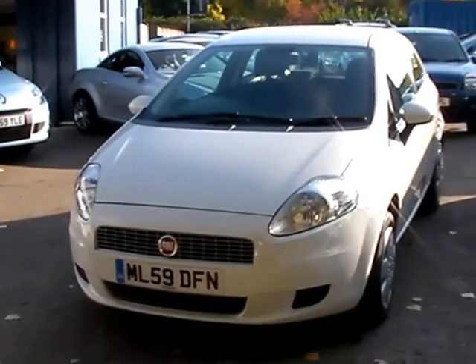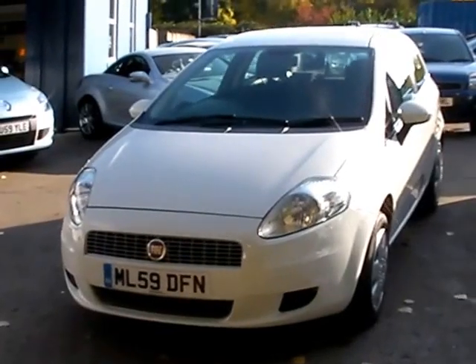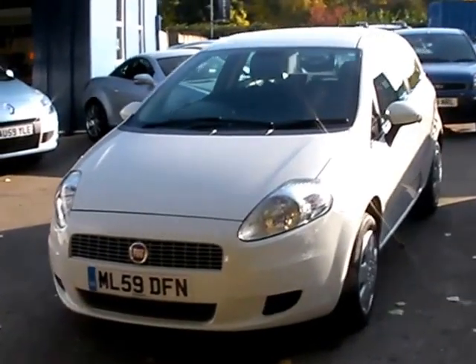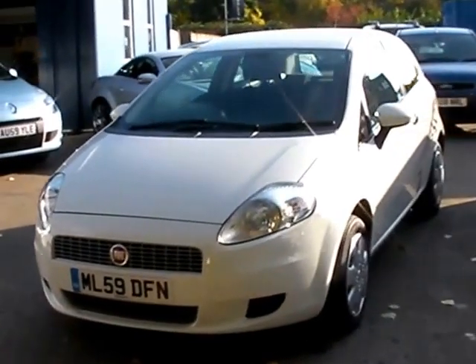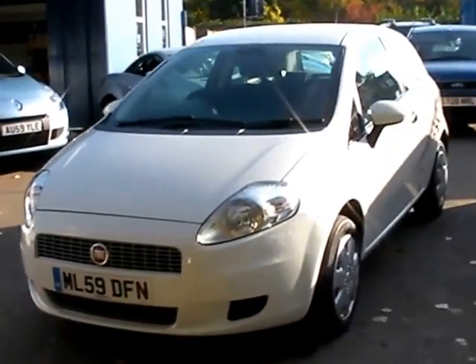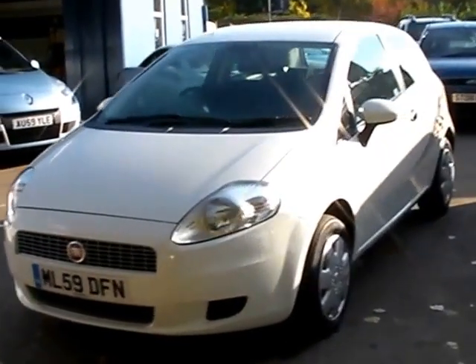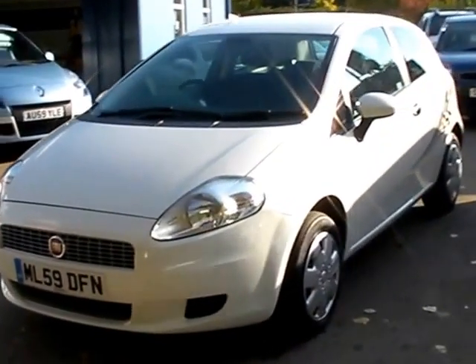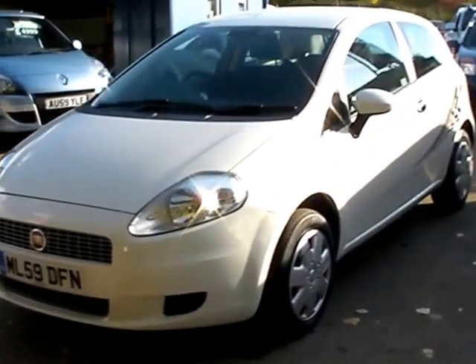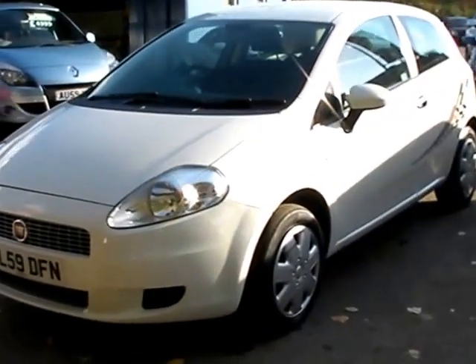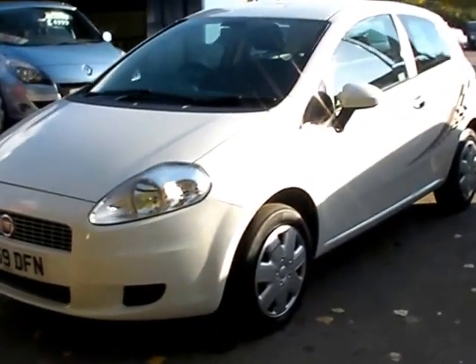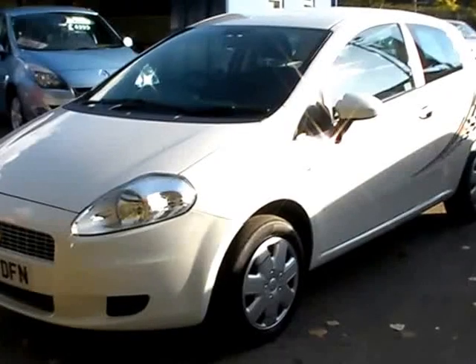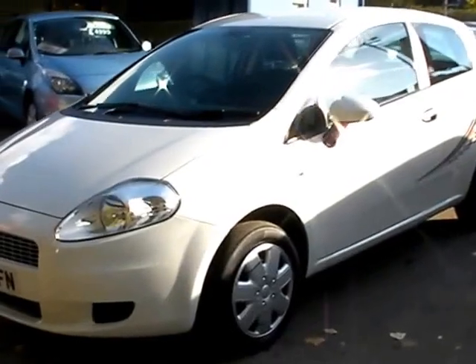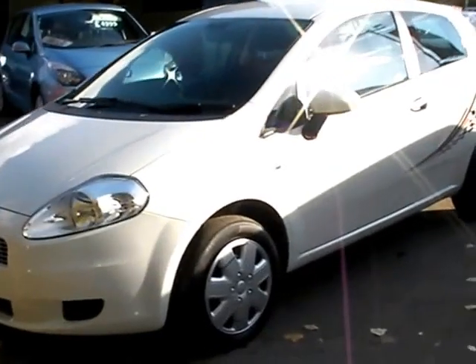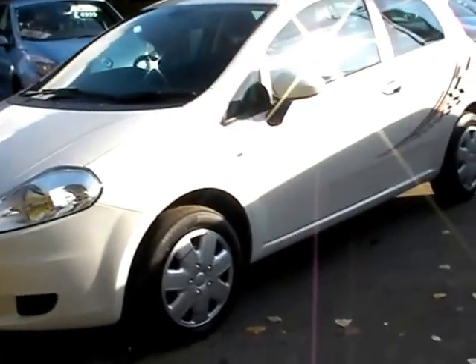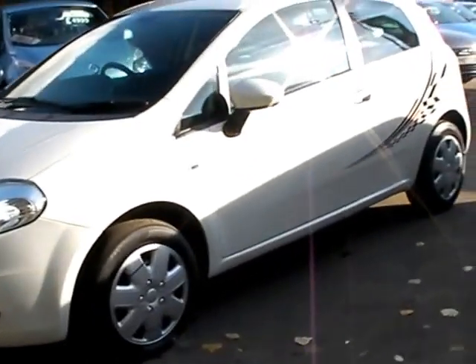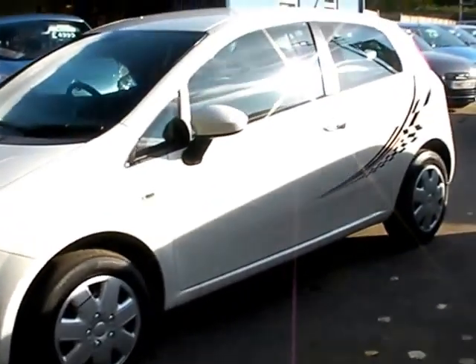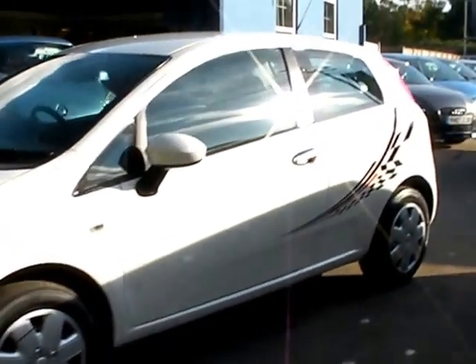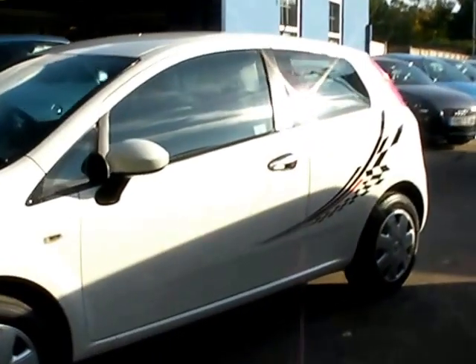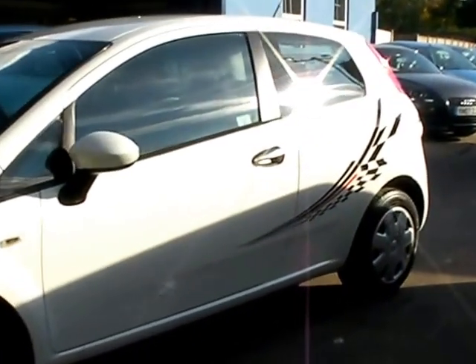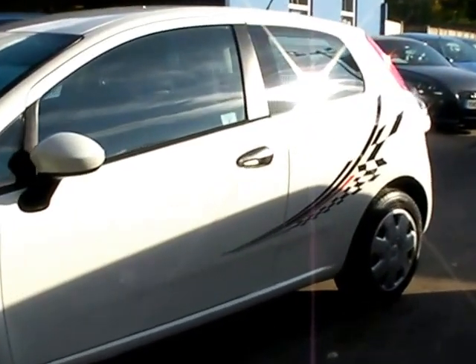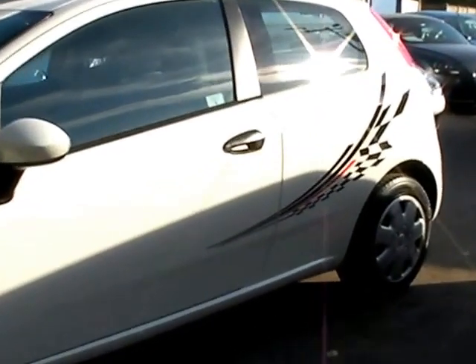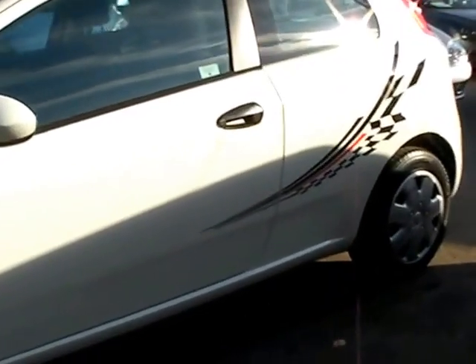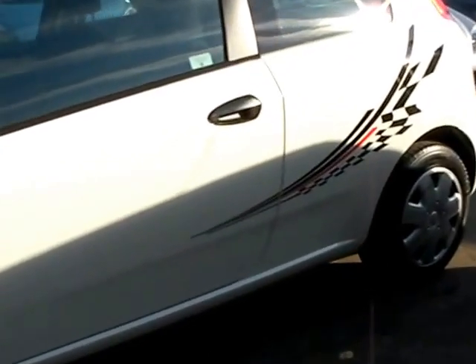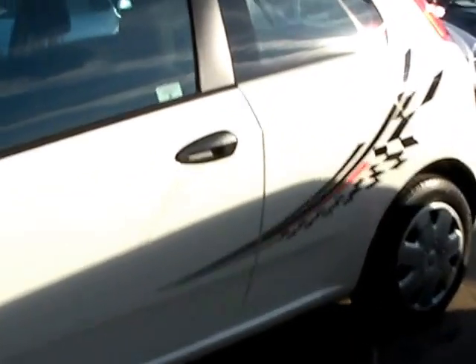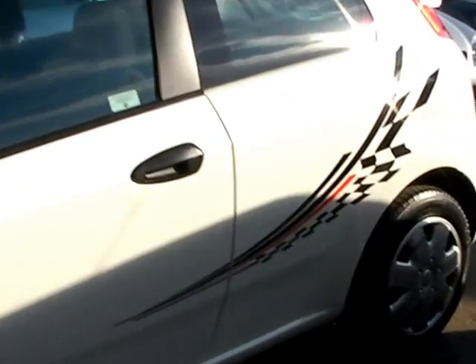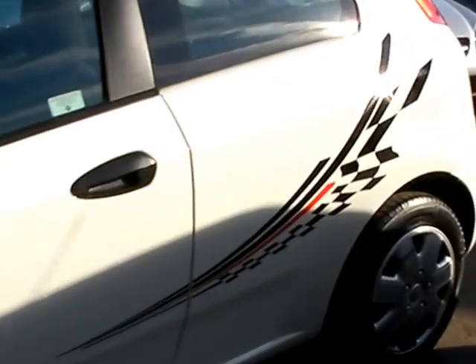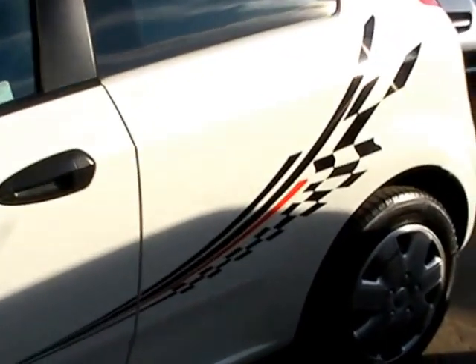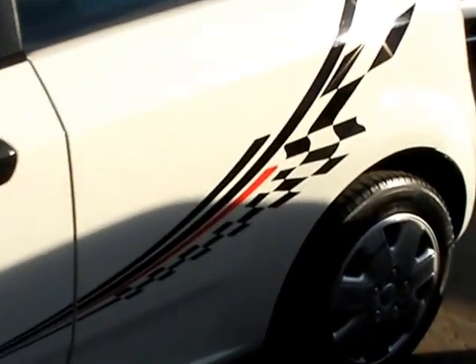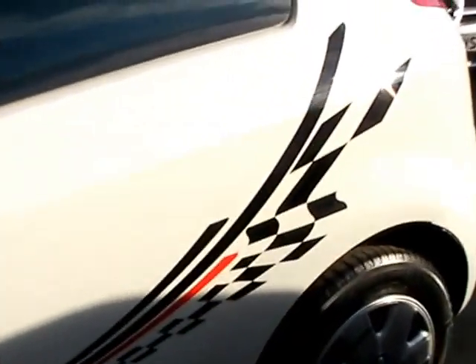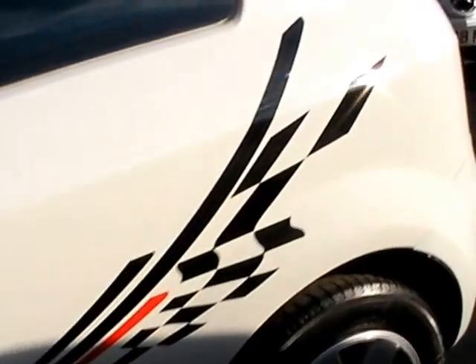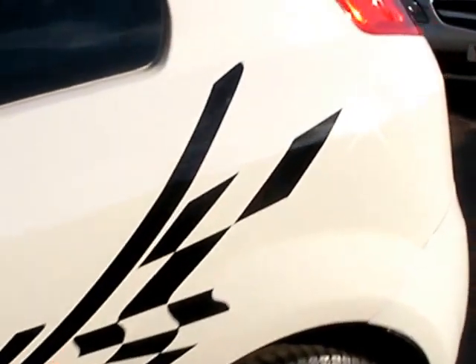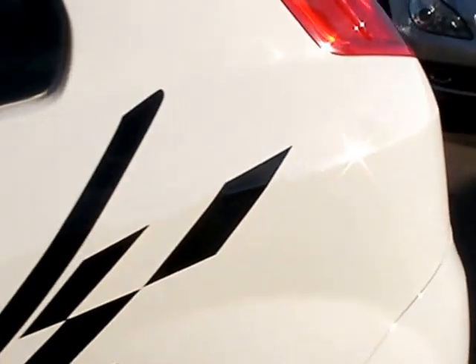Welcome to Cantilever Car Centre. Here today we have a Fiat Grand Punto Active, registered in 2009 on a 59 plate. This car is in white with a 1400 petrol engine.